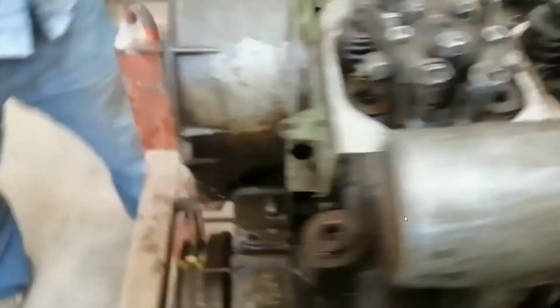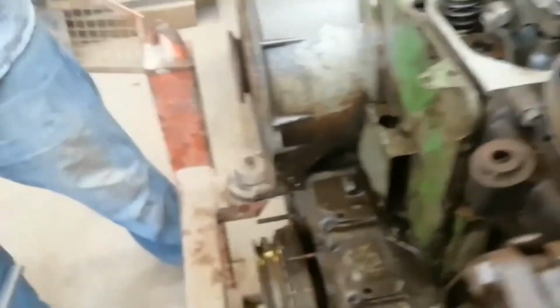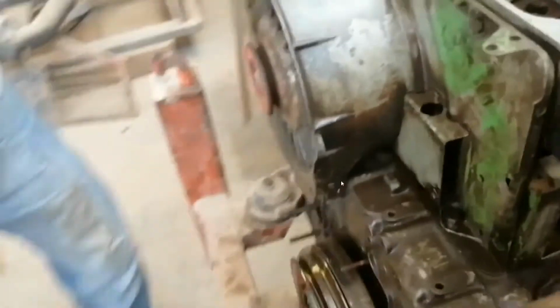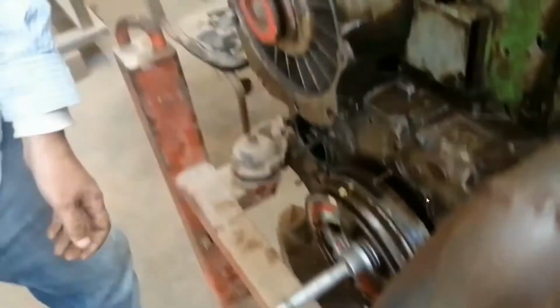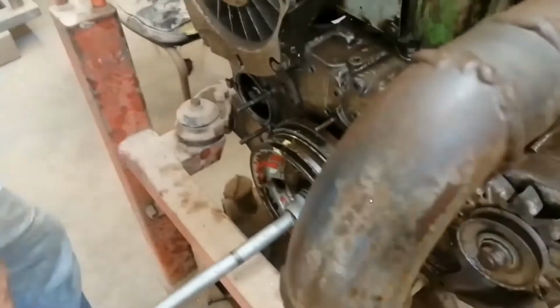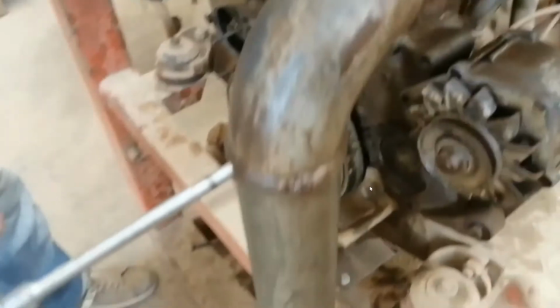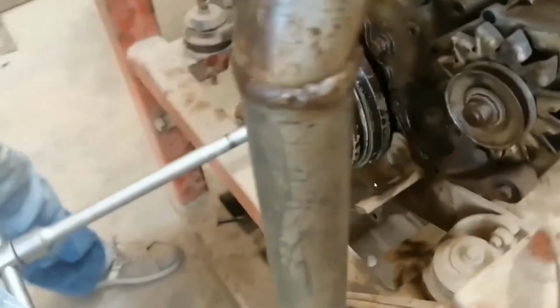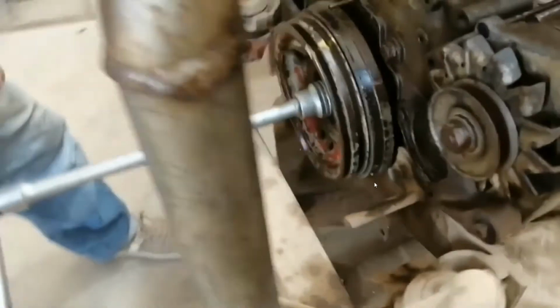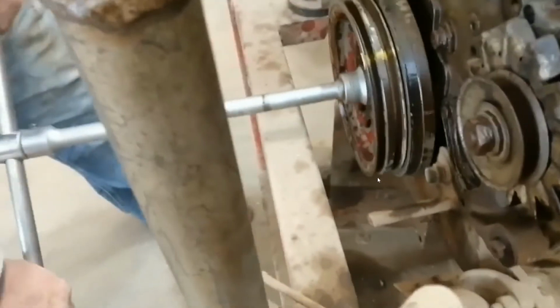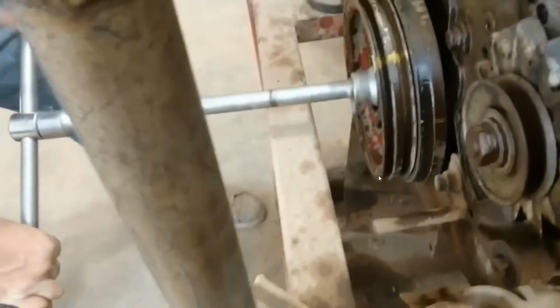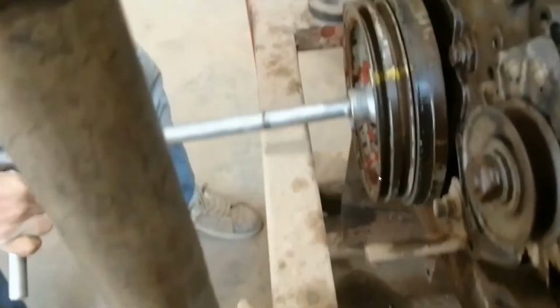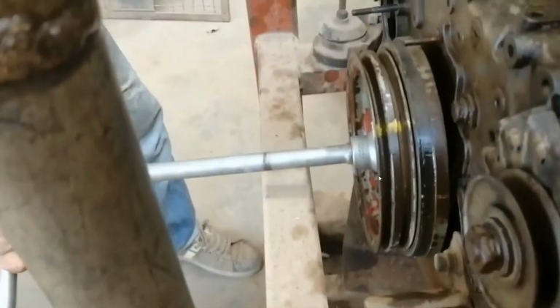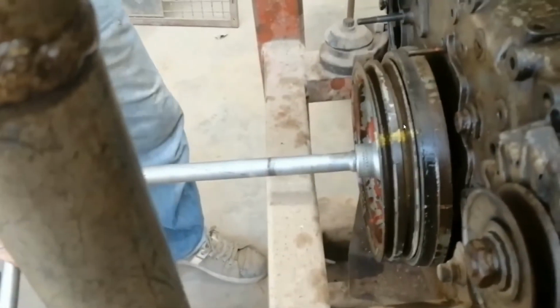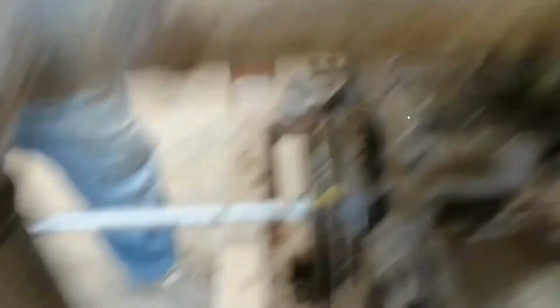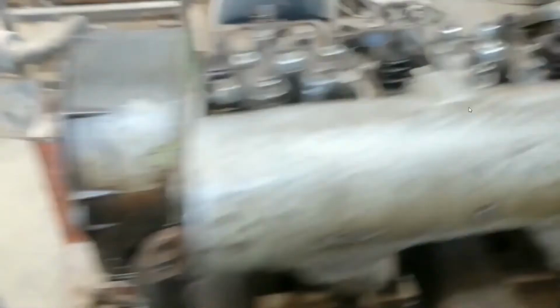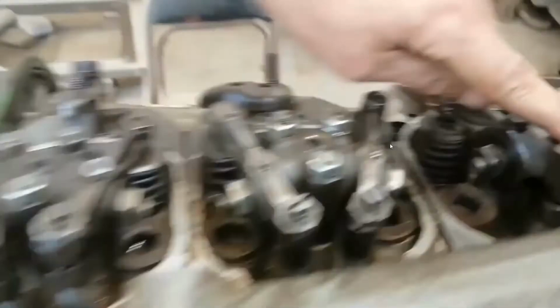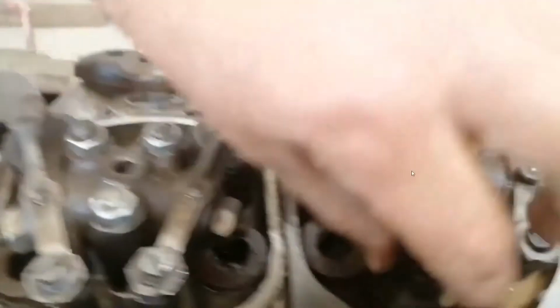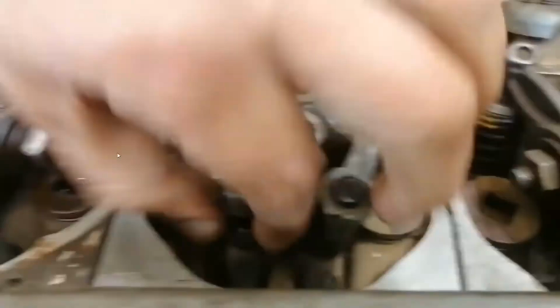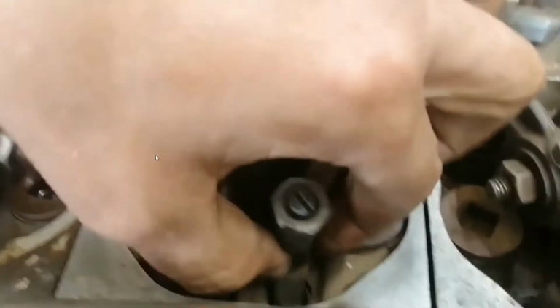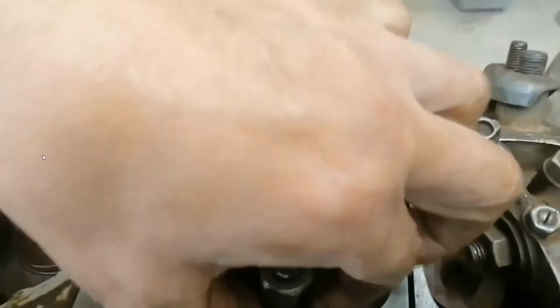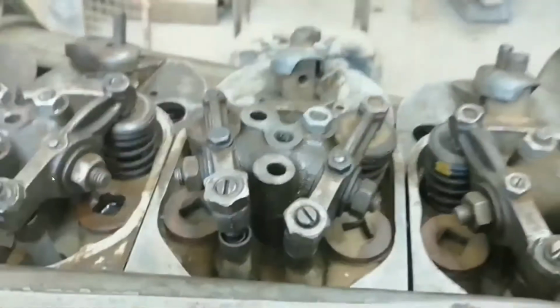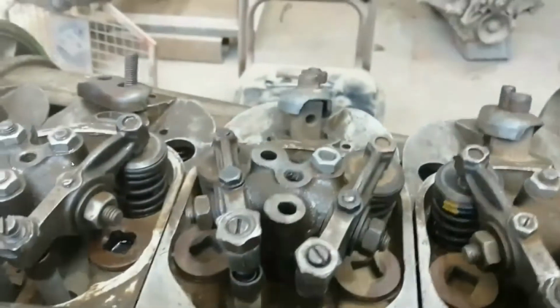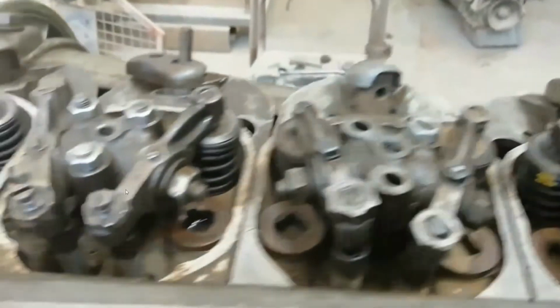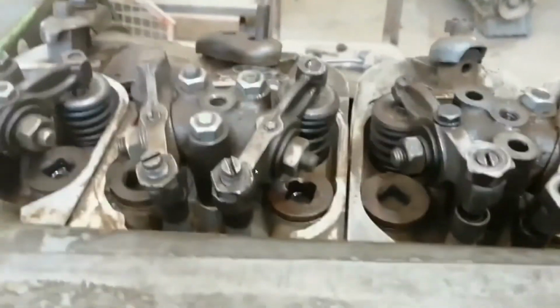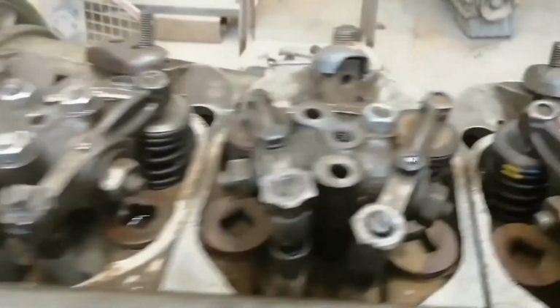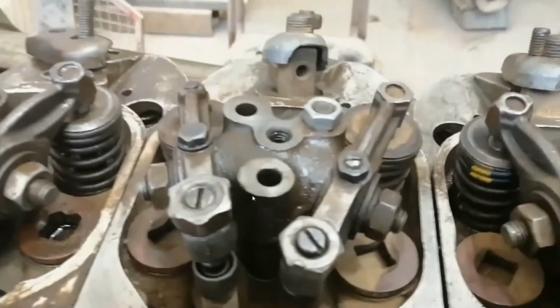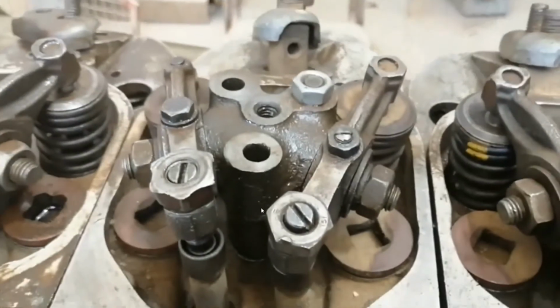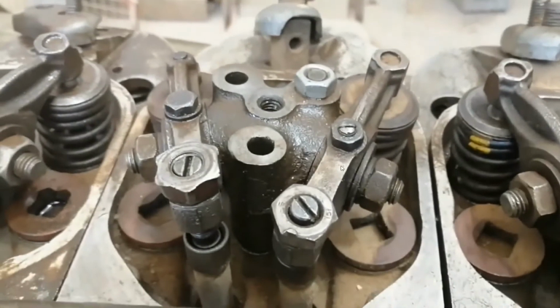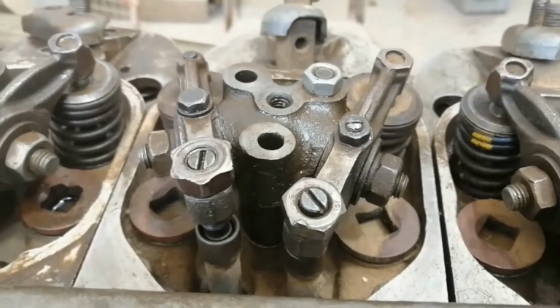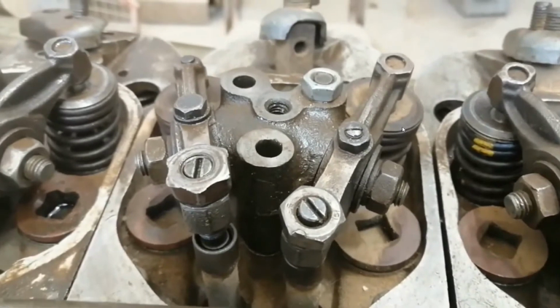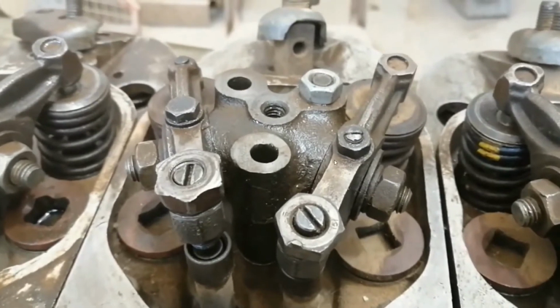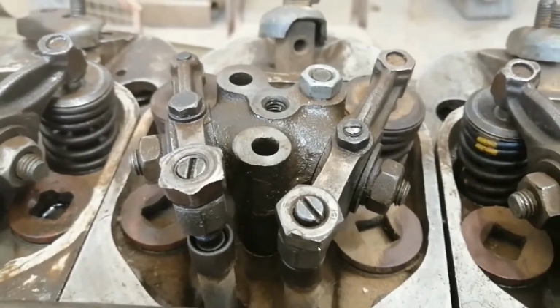To minimize the number of turns, we adjust based on number one first. So we are going to adjust number three next. To adjust number three, number two must be at overlap, so we have to check that.